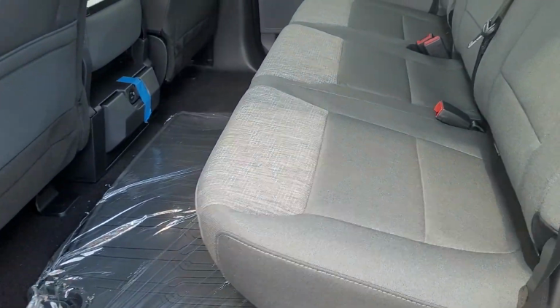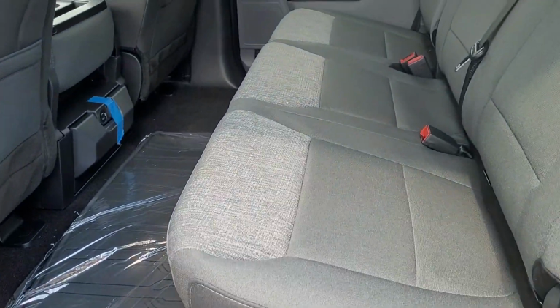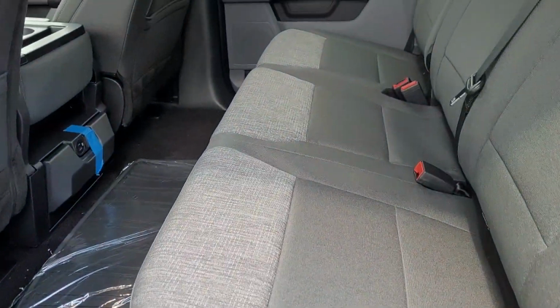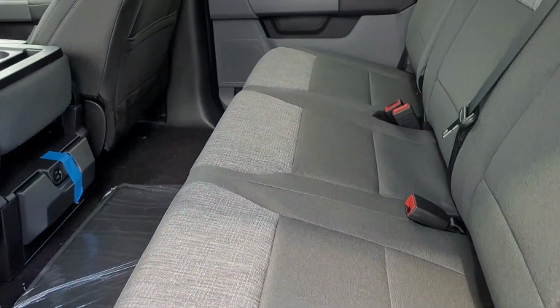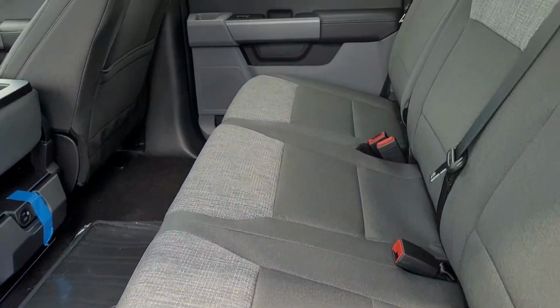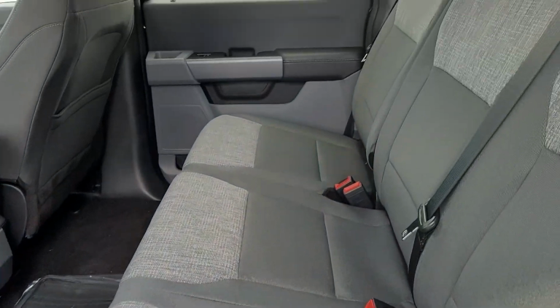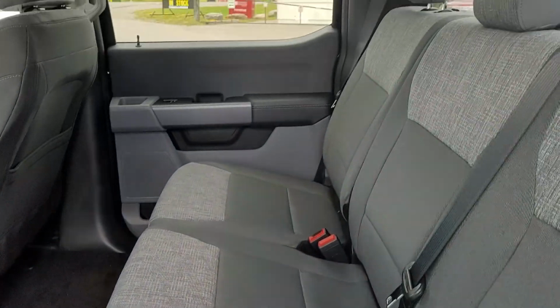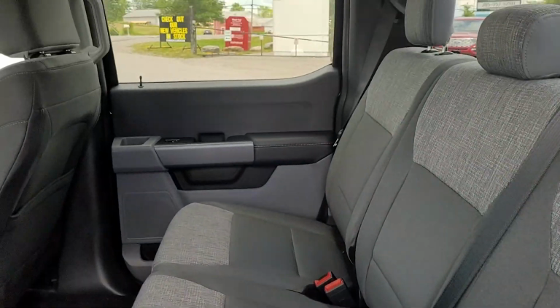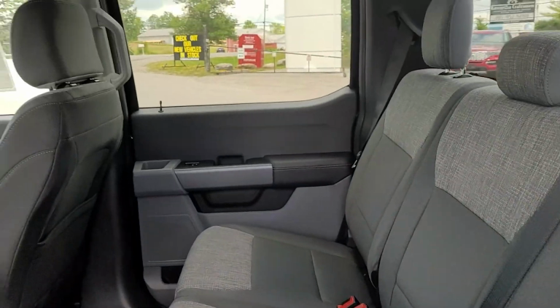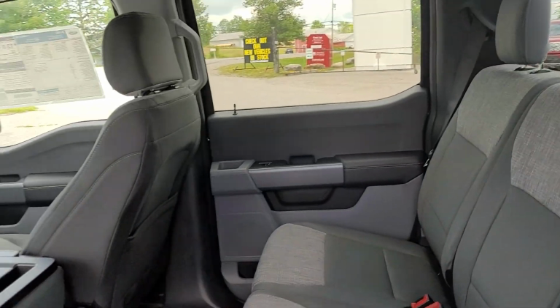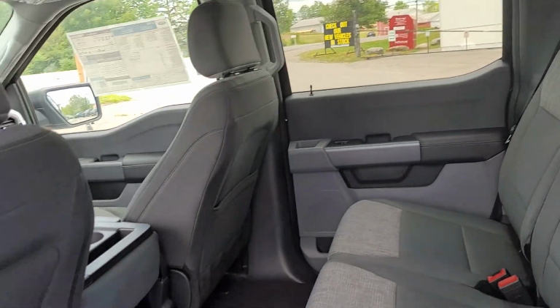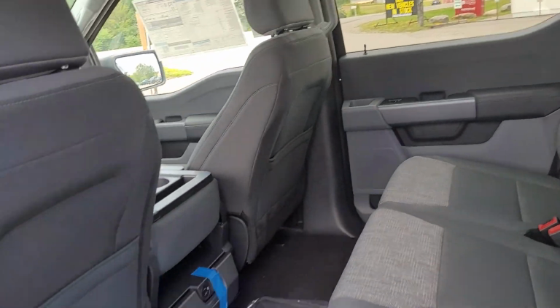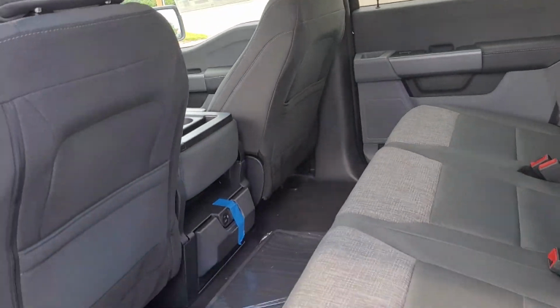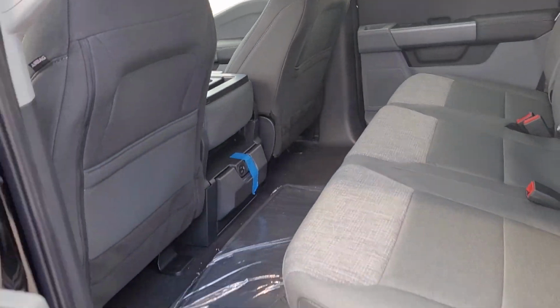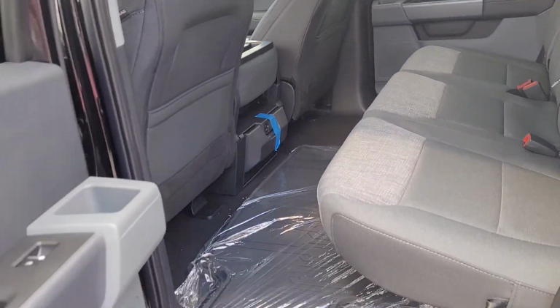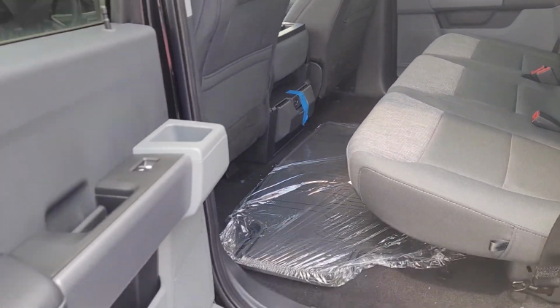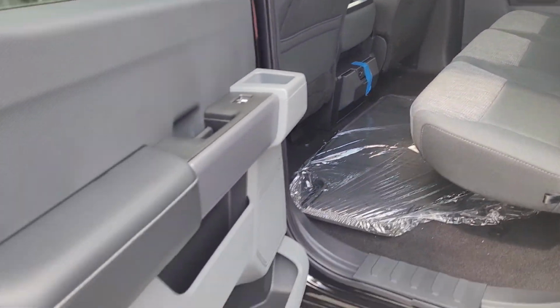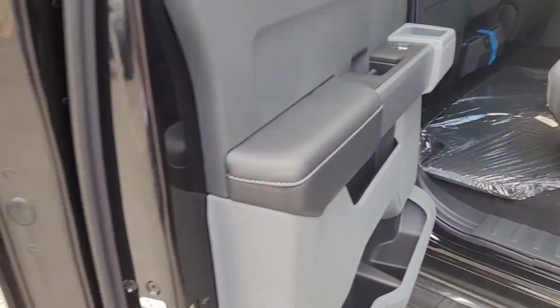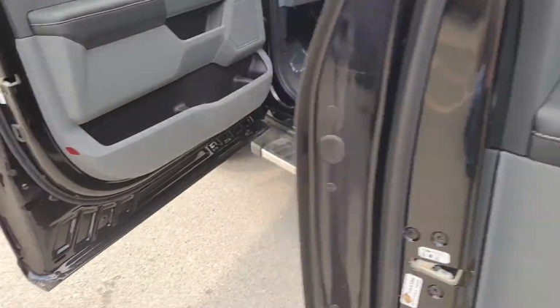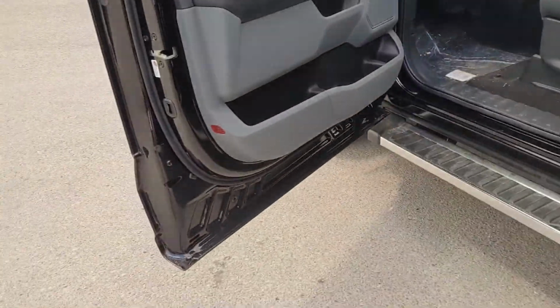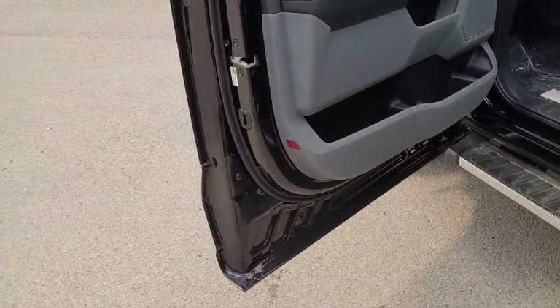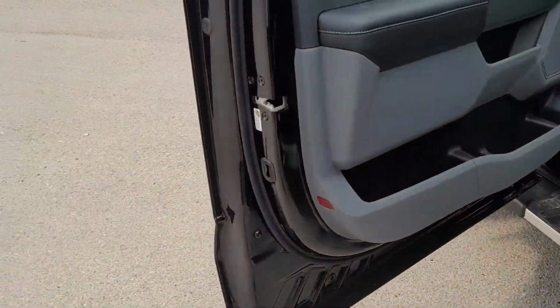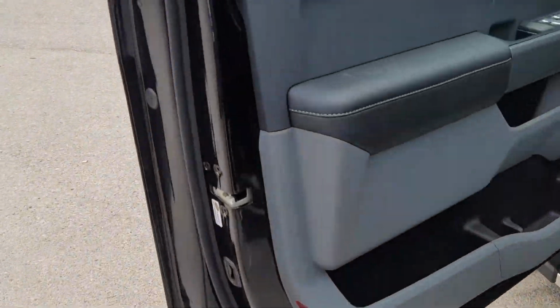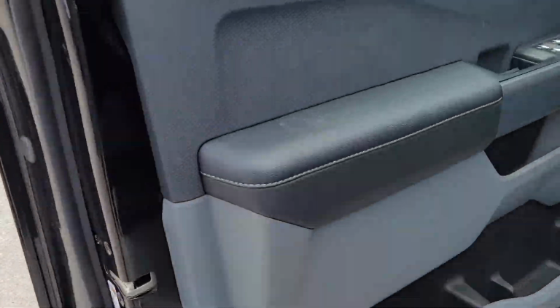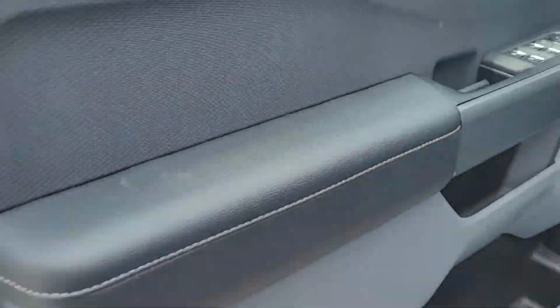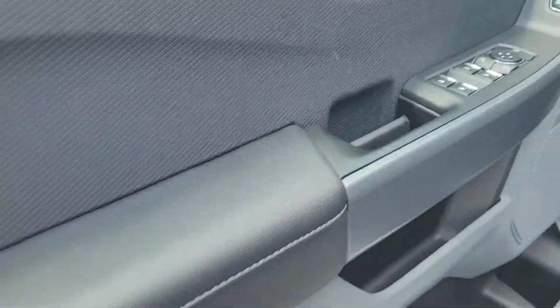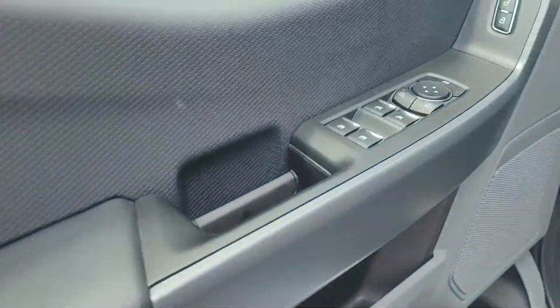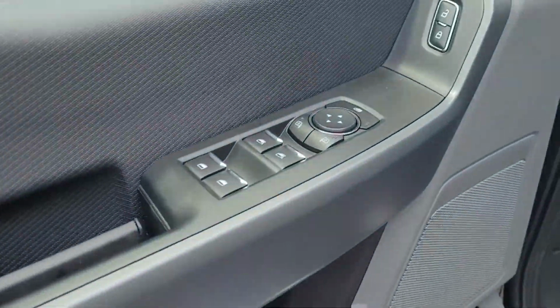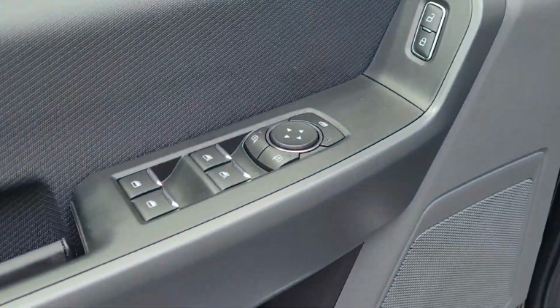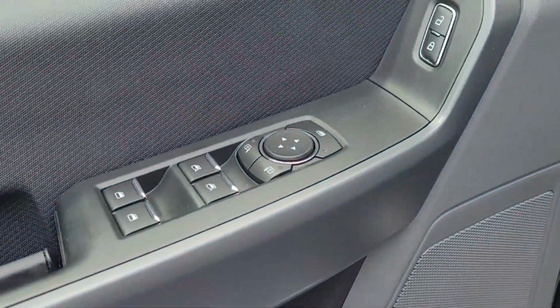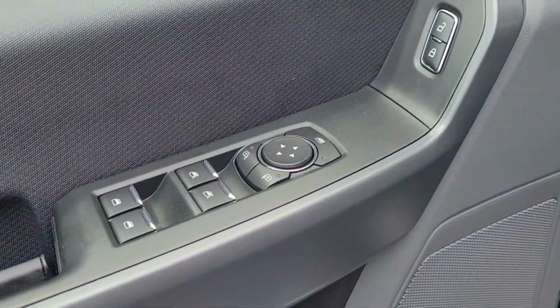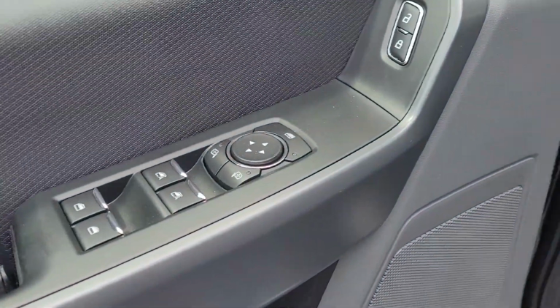Super Crew, so you get the massive back seat — seating for six on this guy — with power windows, locks, and mirrors.